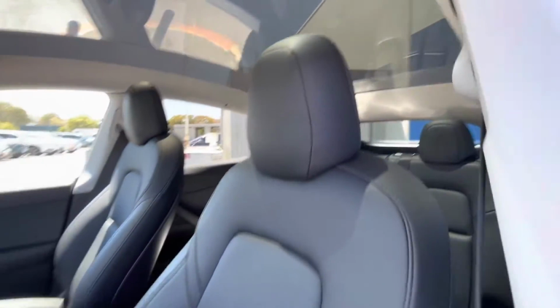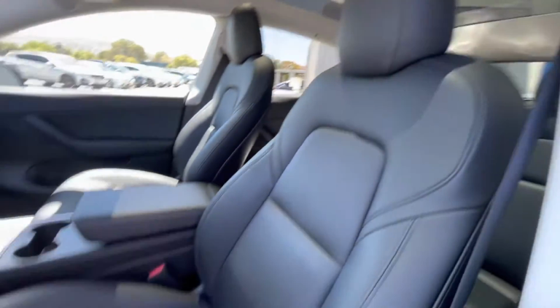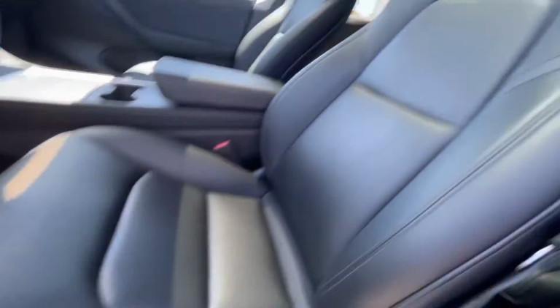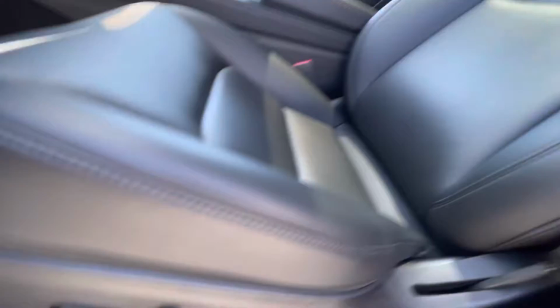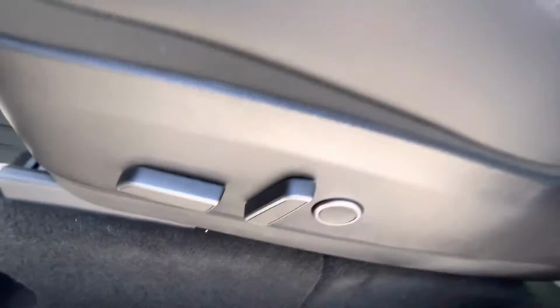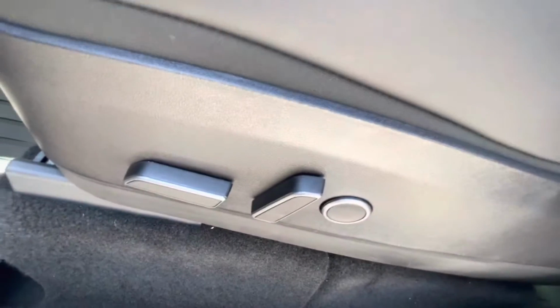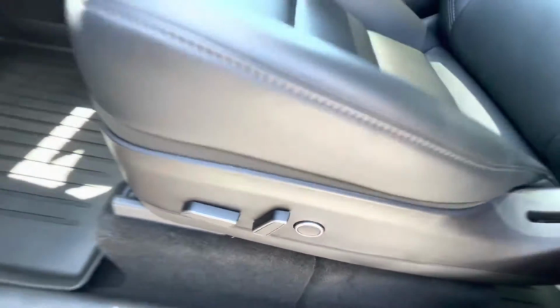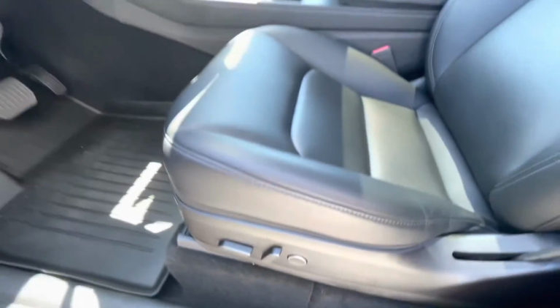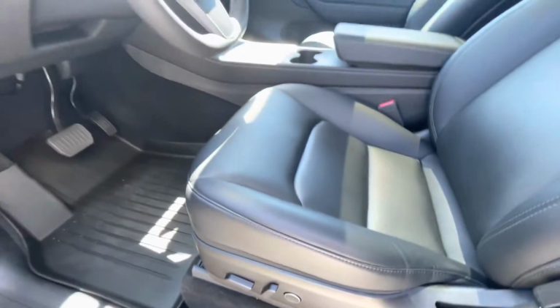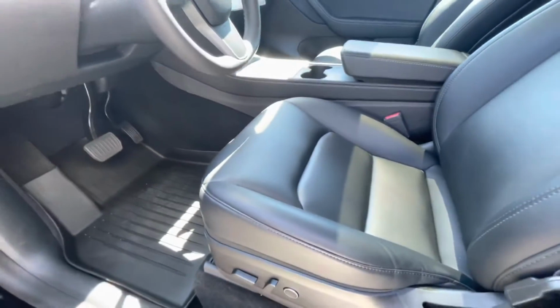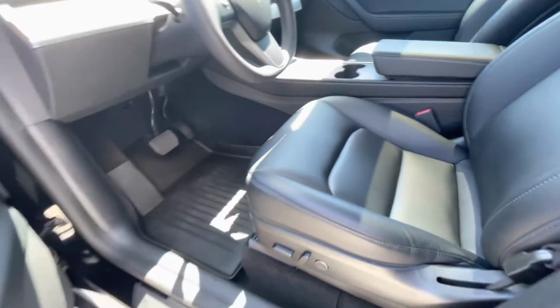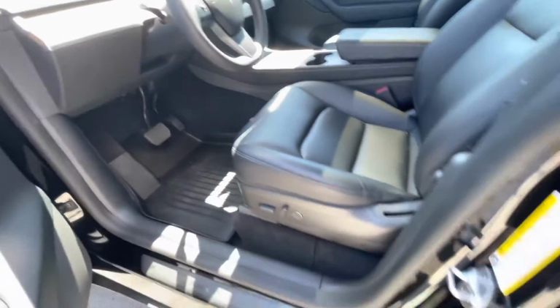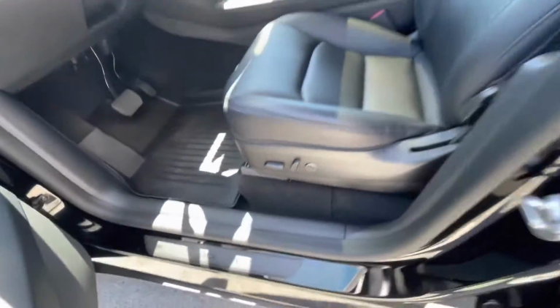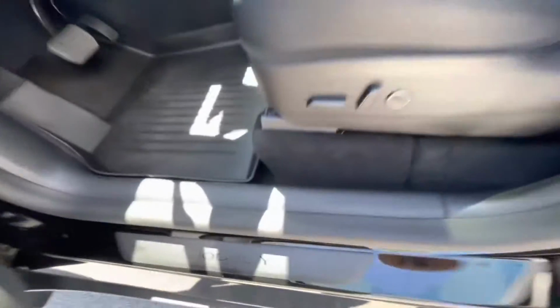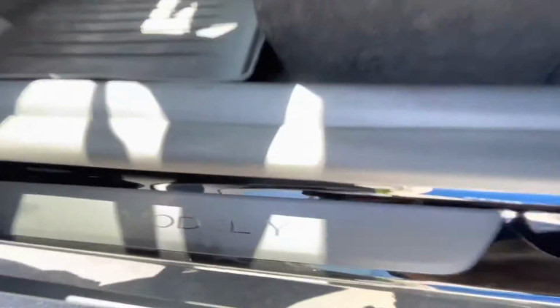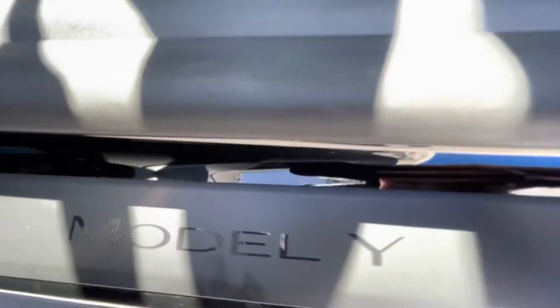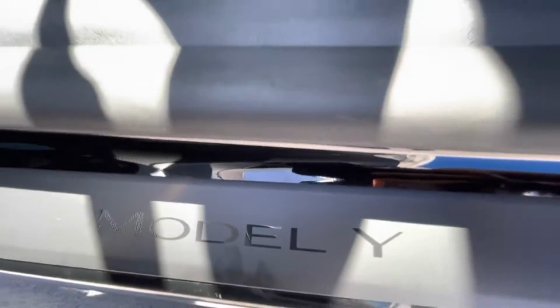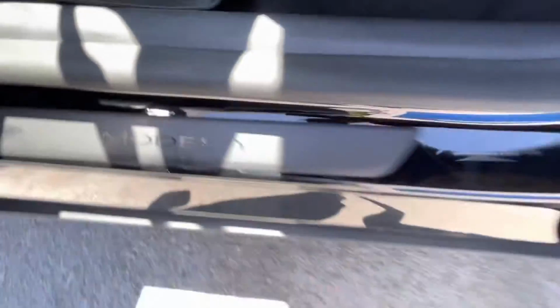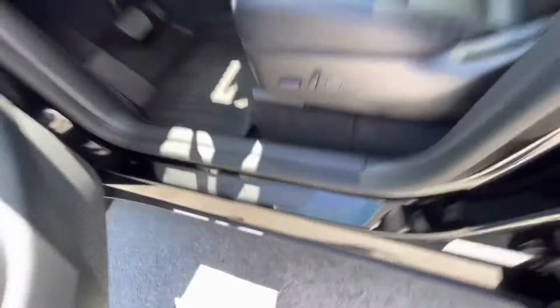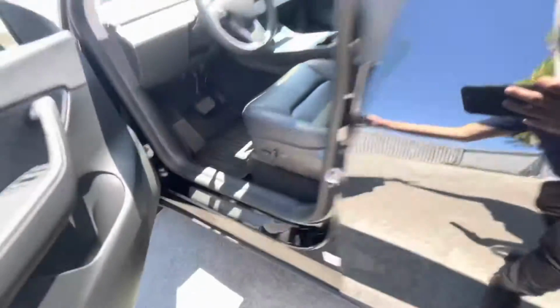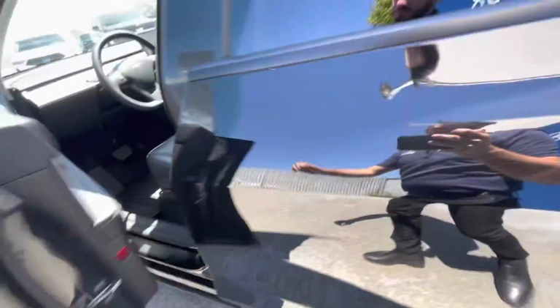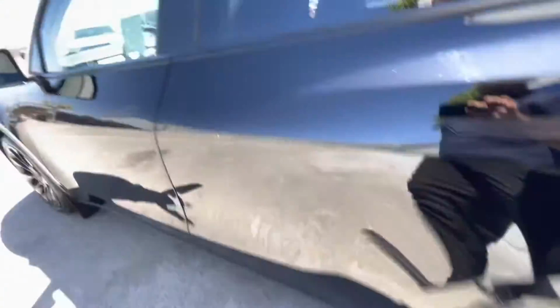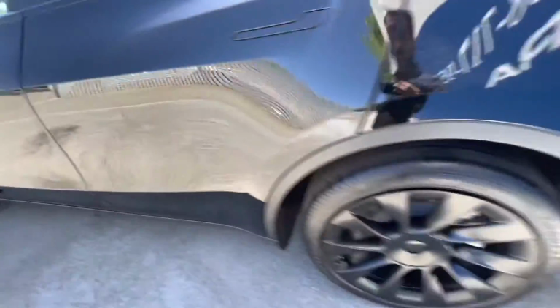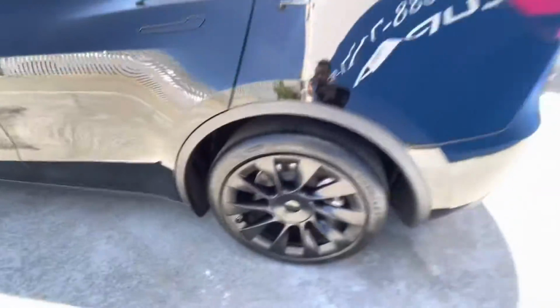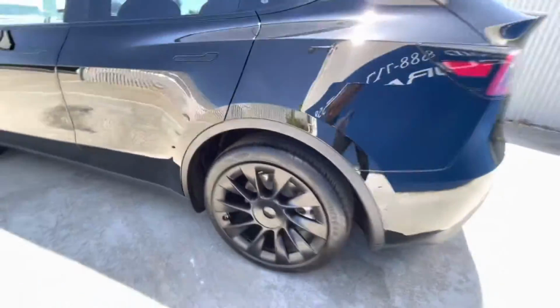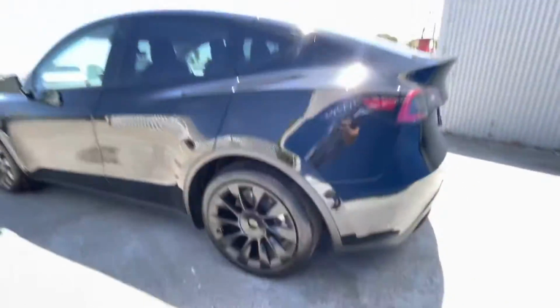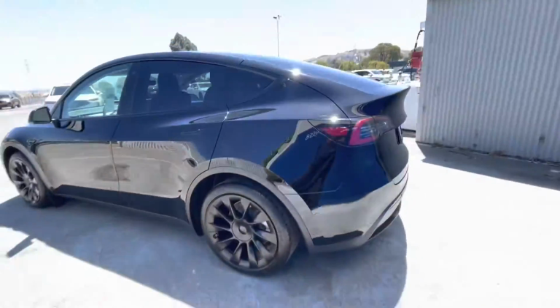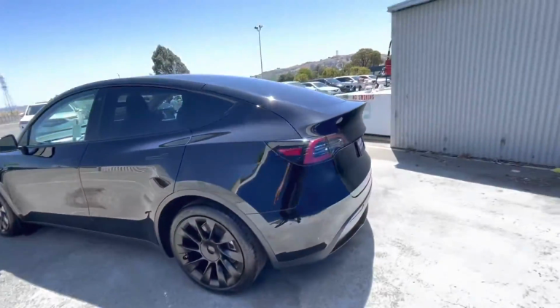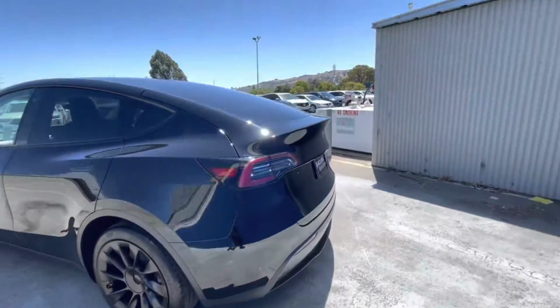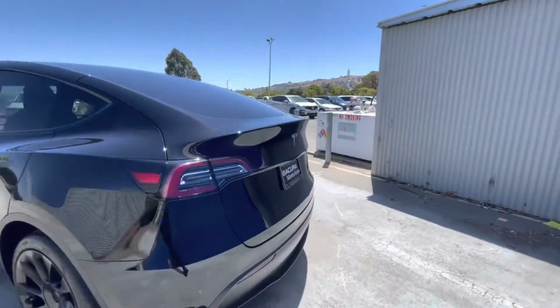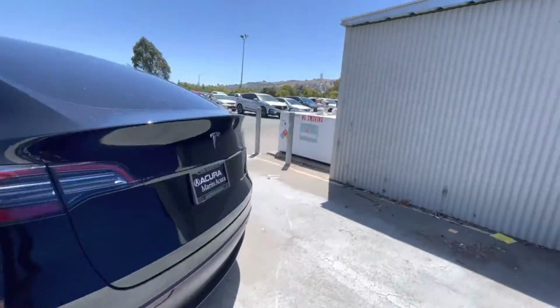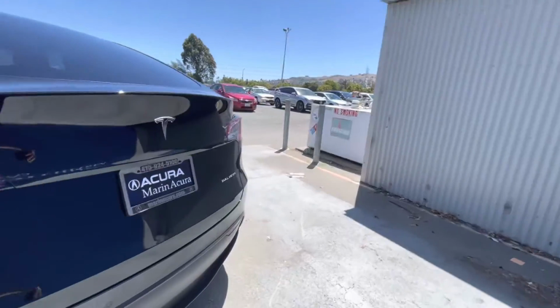This is a Carfax single-owner vehicle and it is located here at 5860 Paradise Drive in Corte Madera, California.